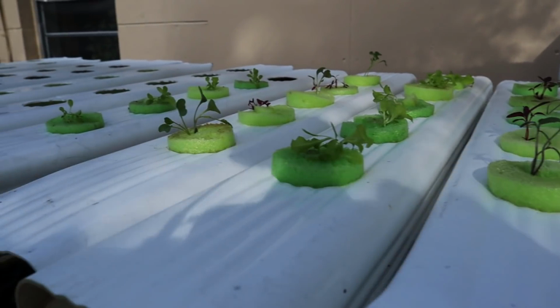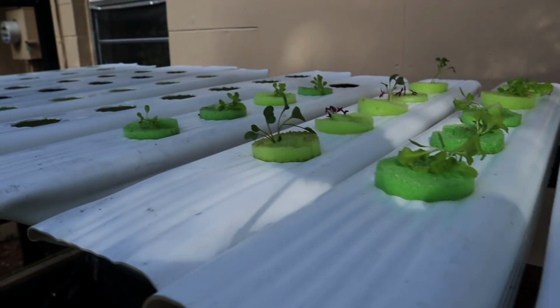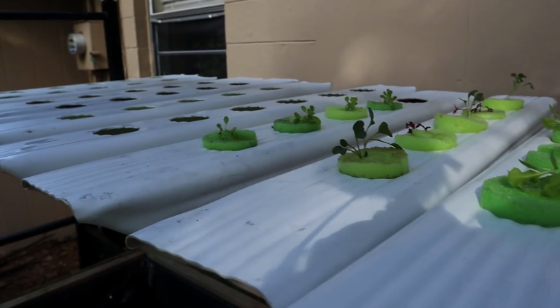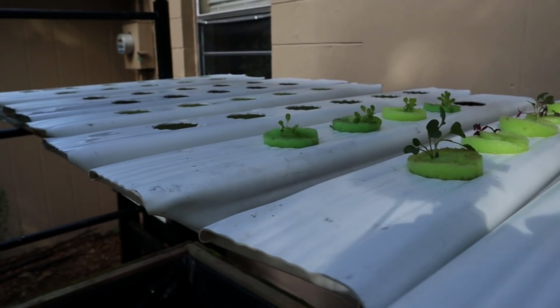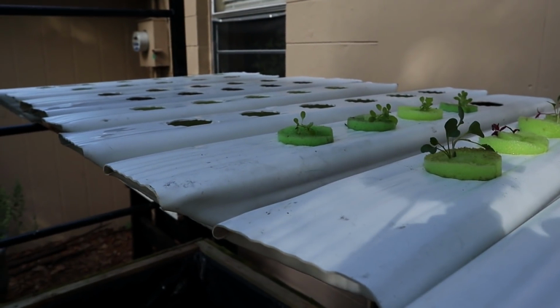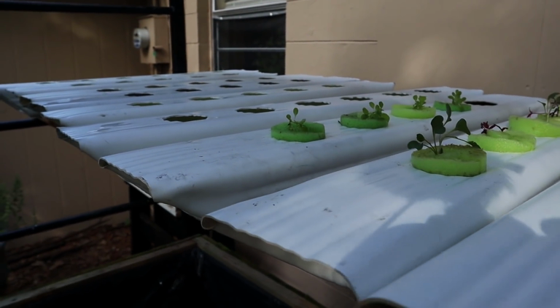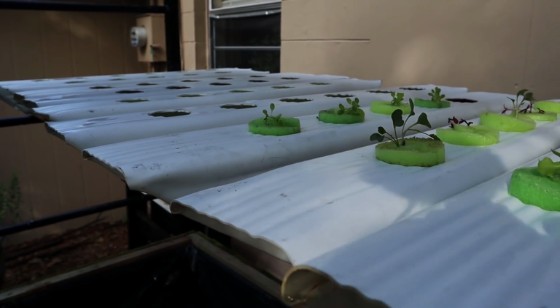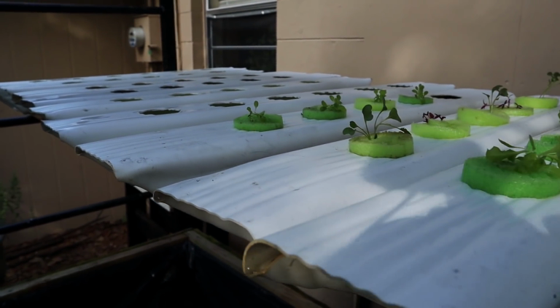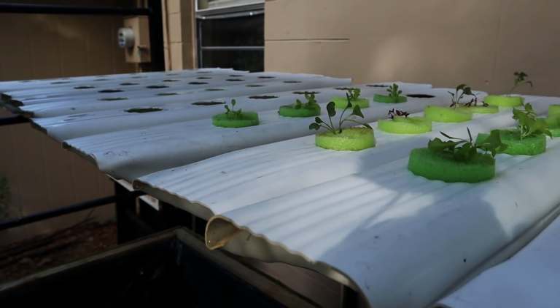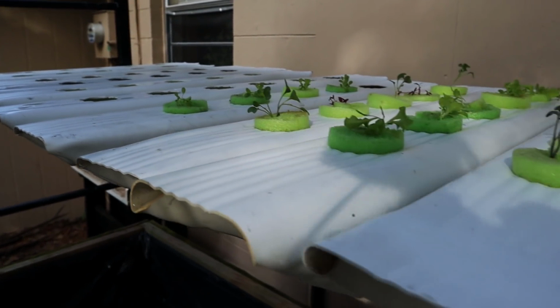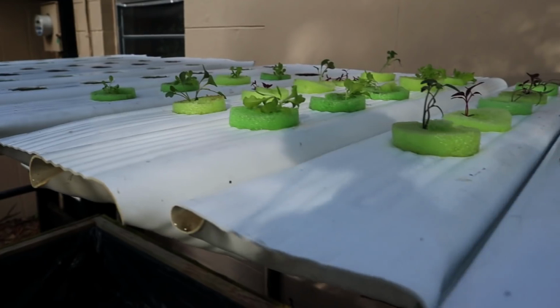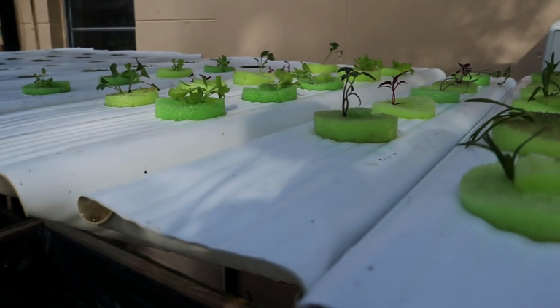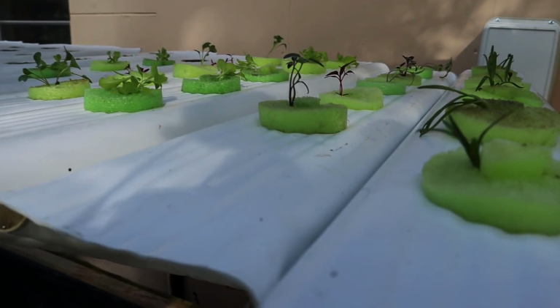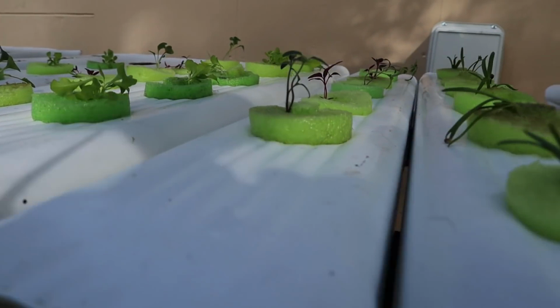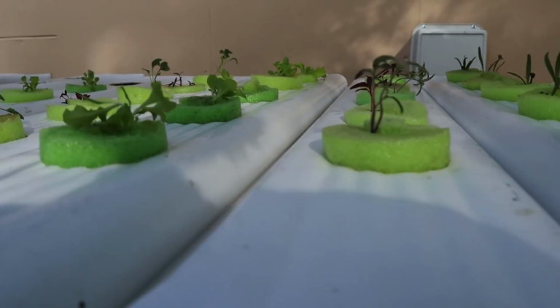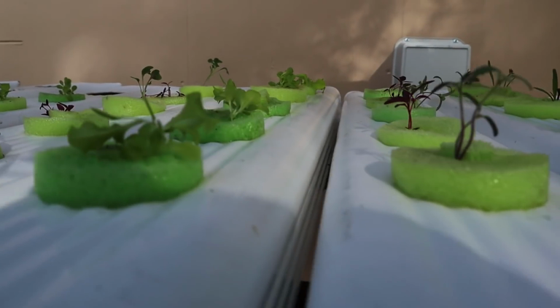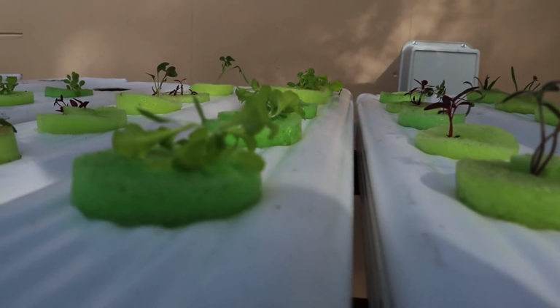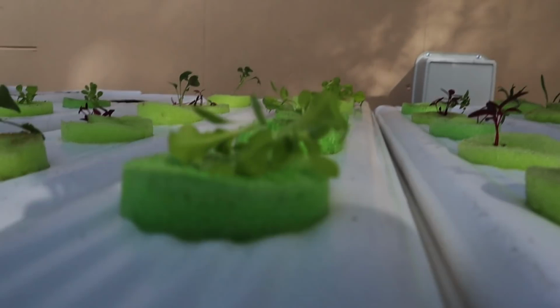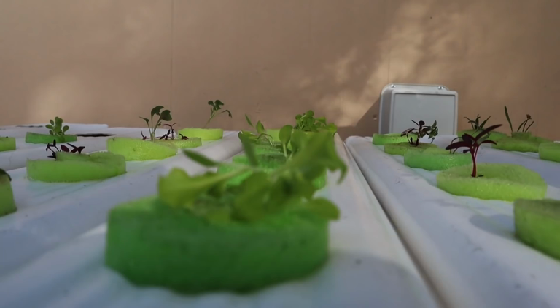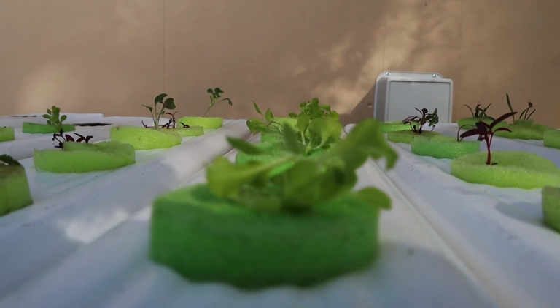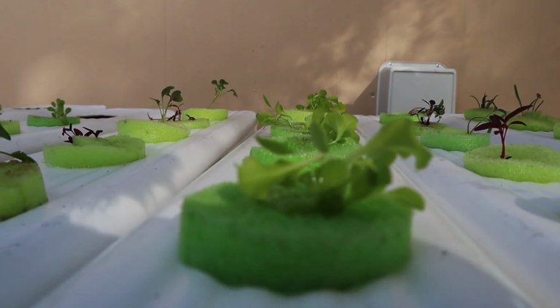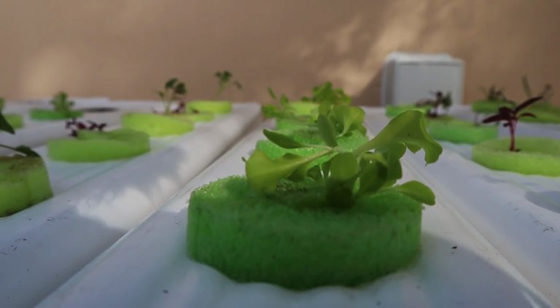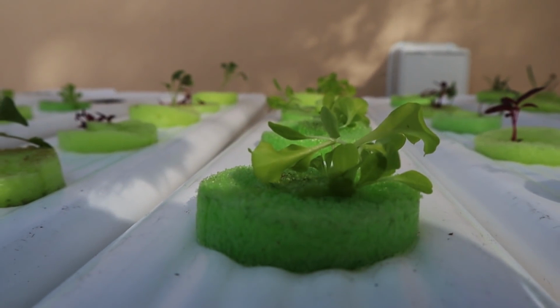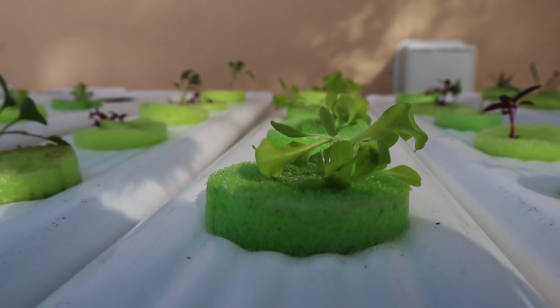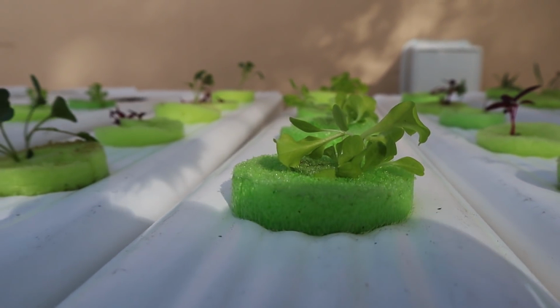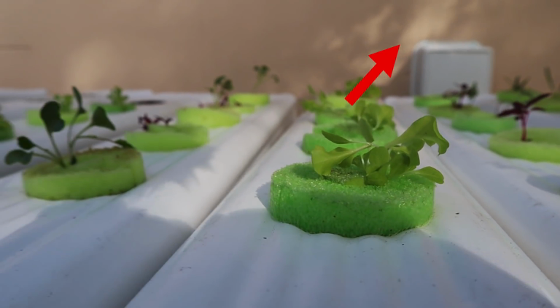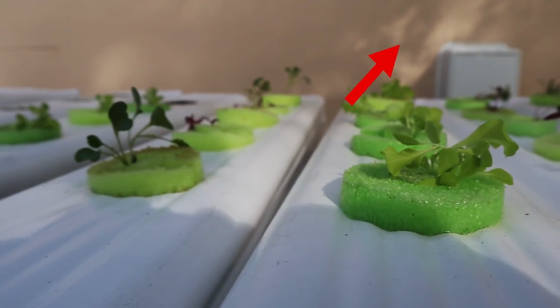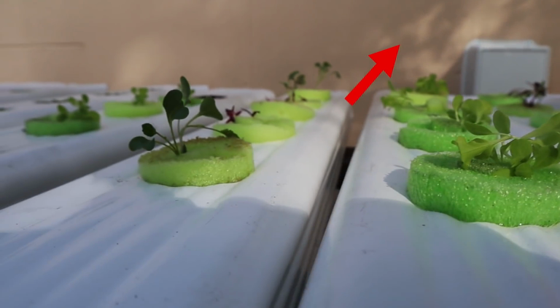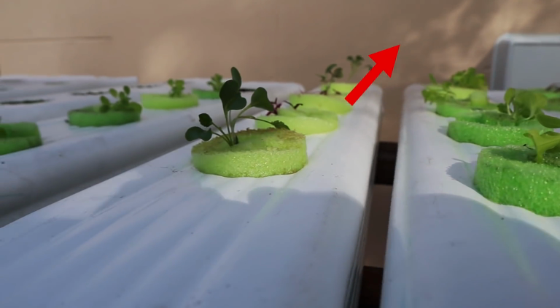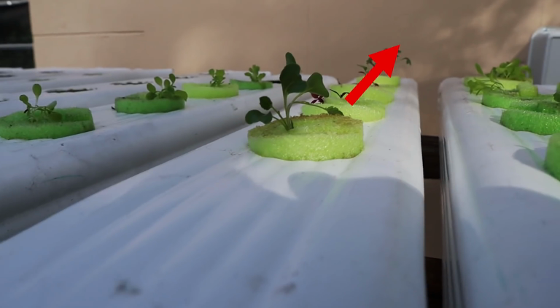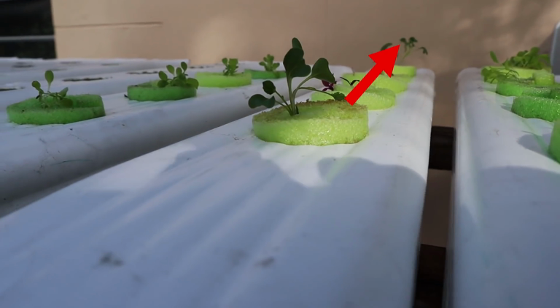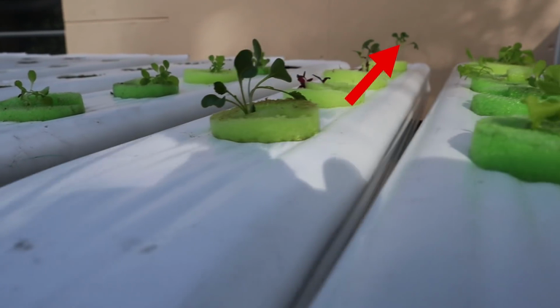Let's get to planting some microgreens. I already filled all these containers up with nutrient solution. If you need to see how to do that, click the little card up at the top of the video - it will take you to another video and show you how I mix up the nutrients.